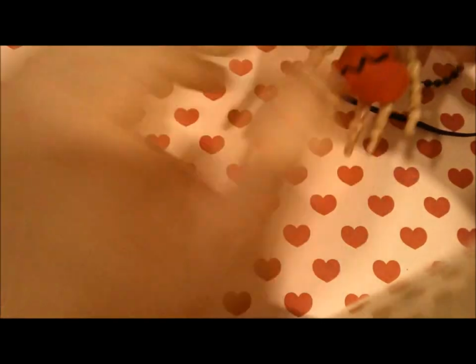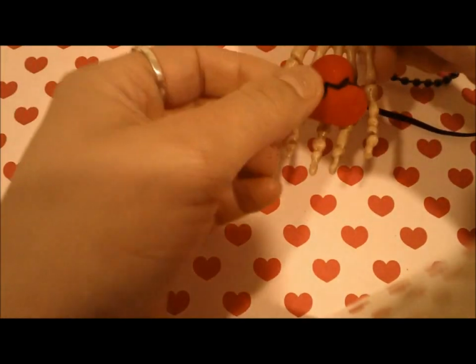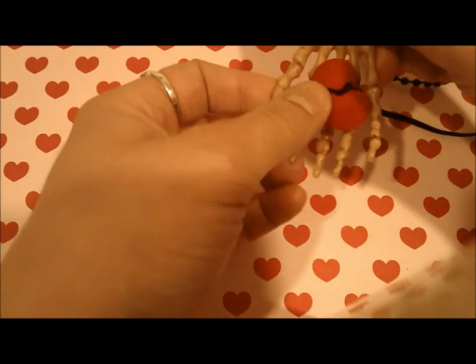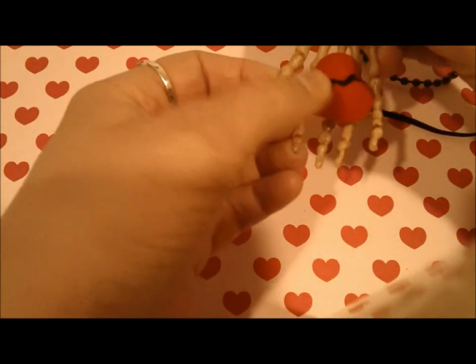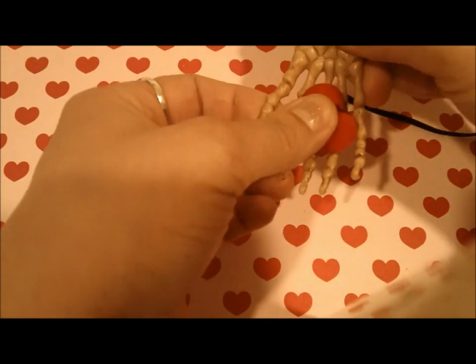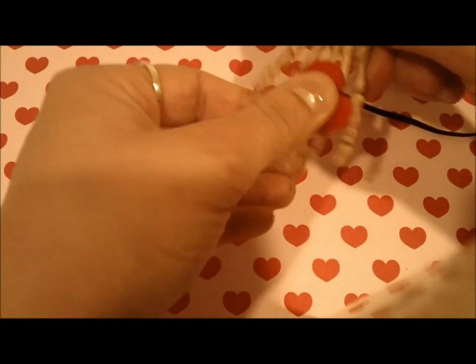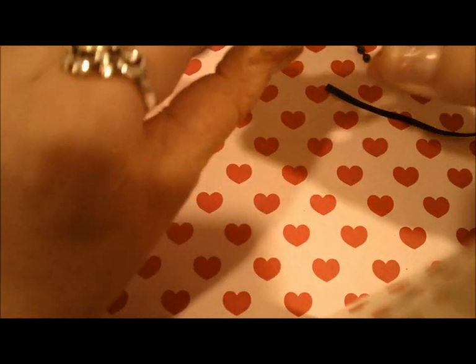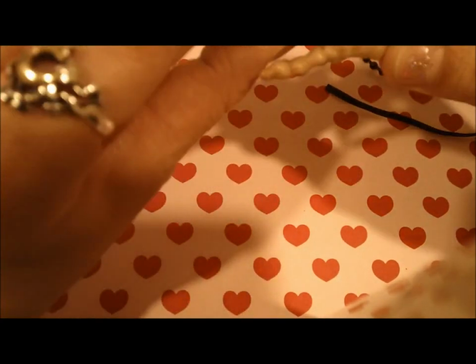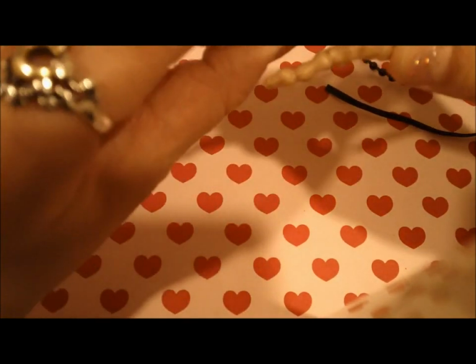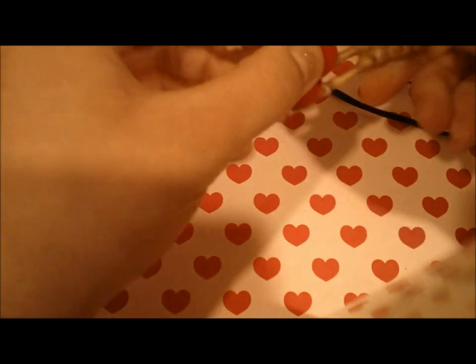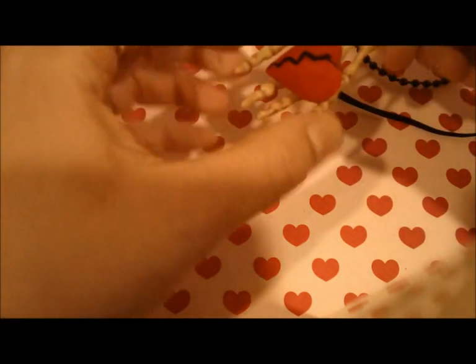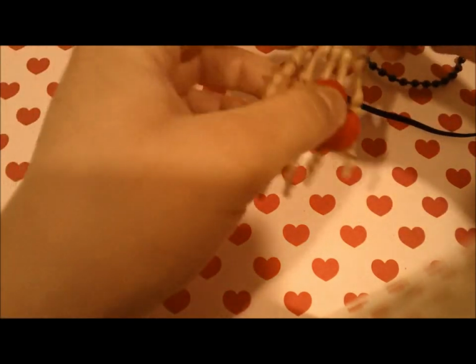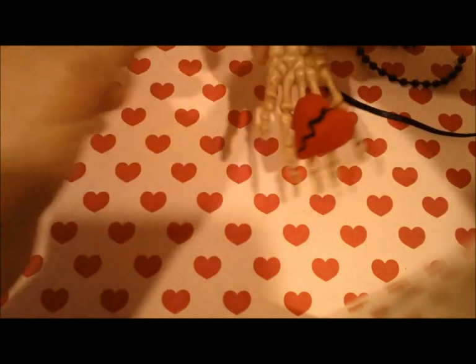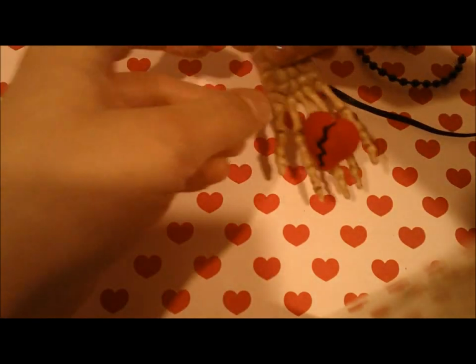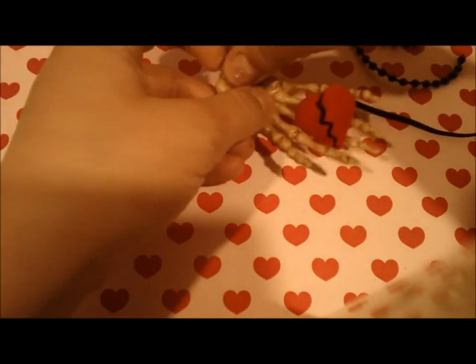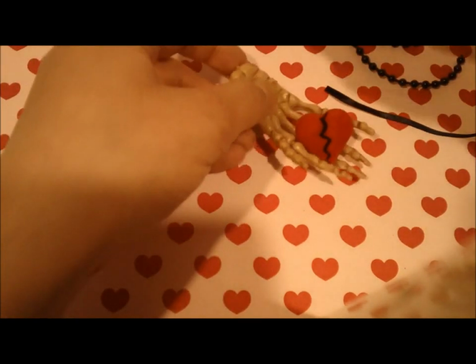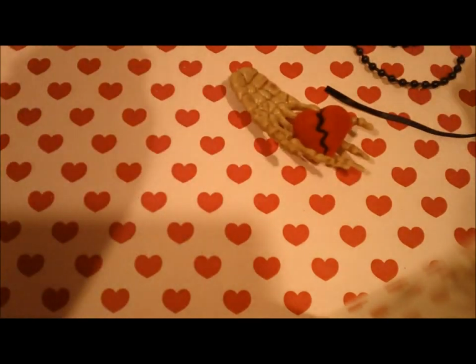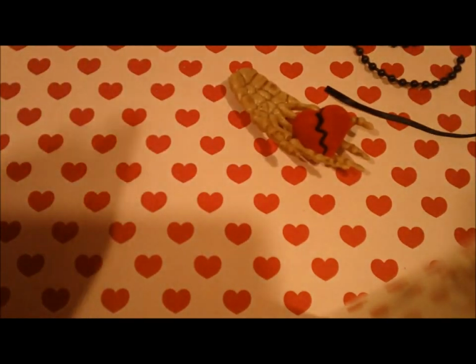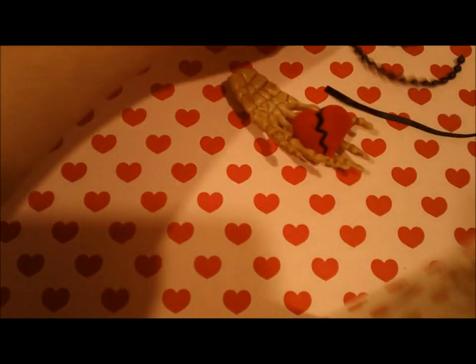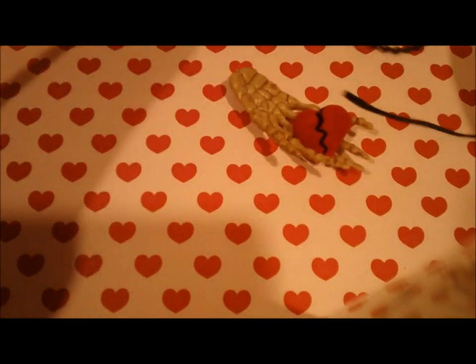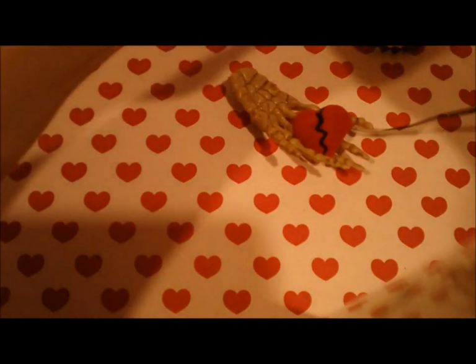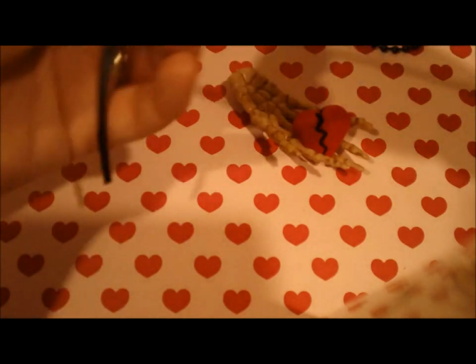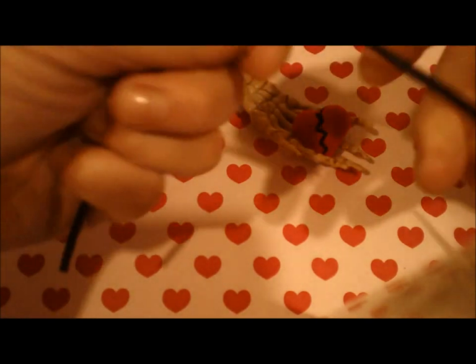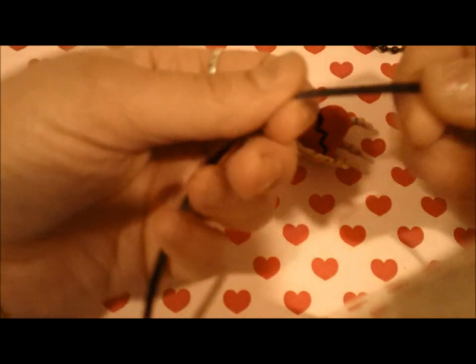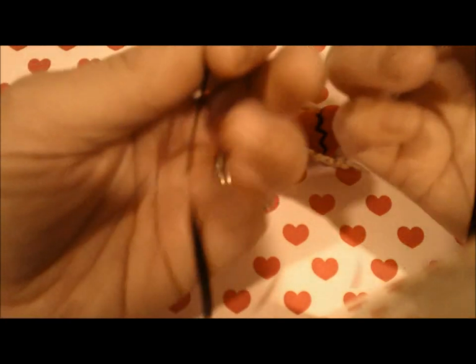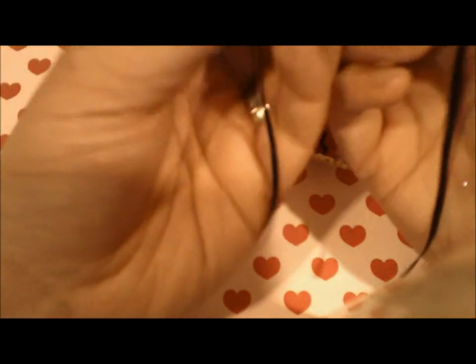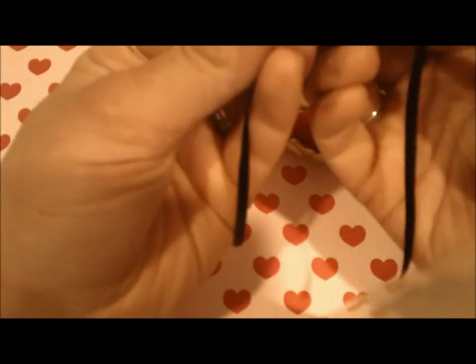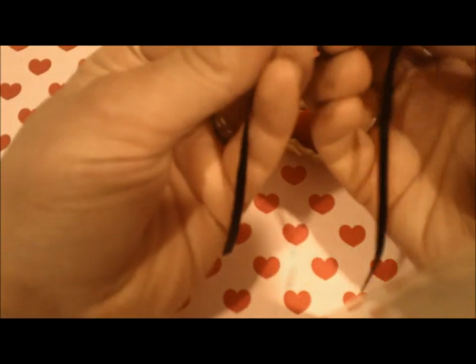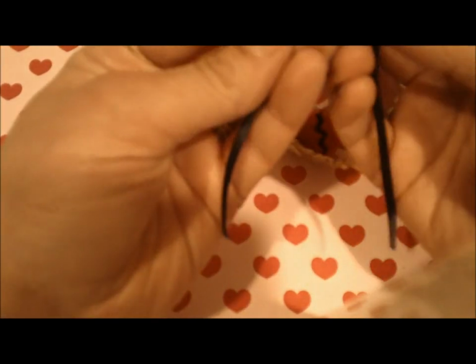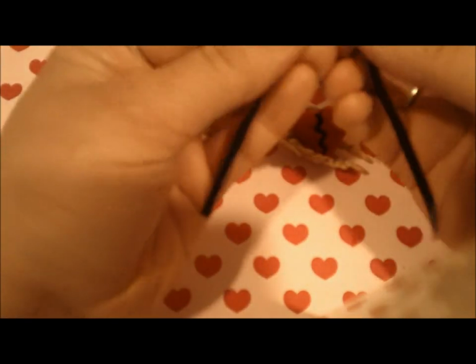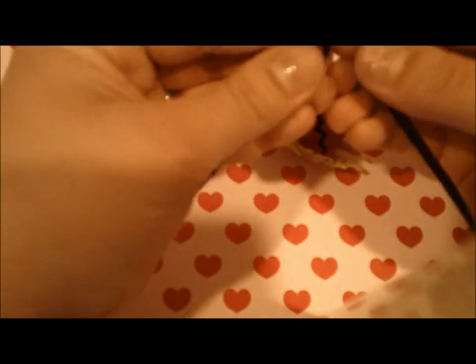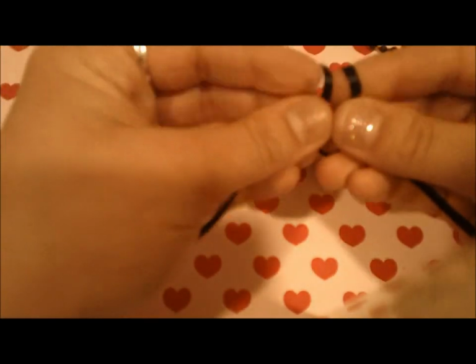Now we're going to take our glue gun and just put some glue on the back and glue it into the skeleton hands. Okay, pretty simple so far, right?